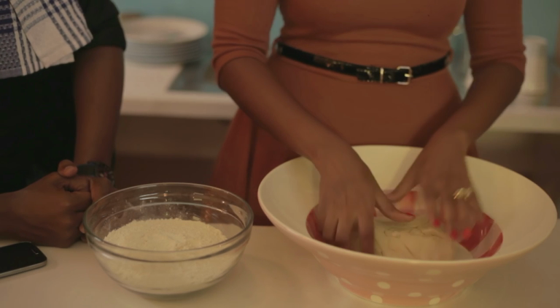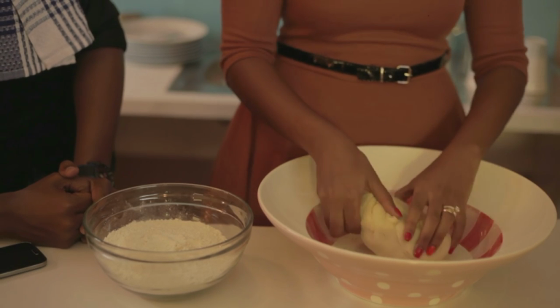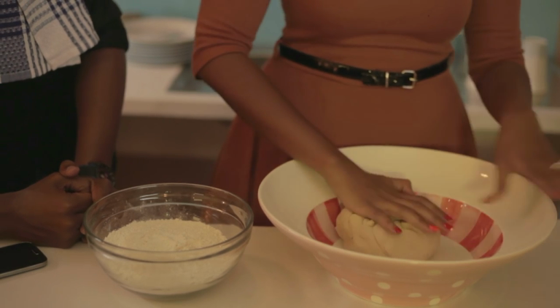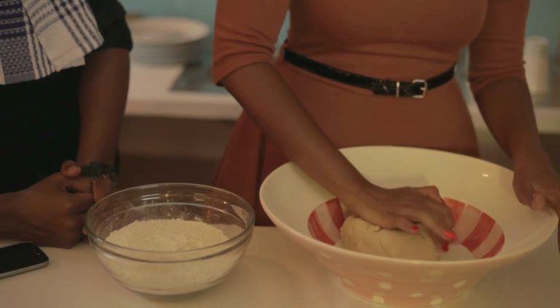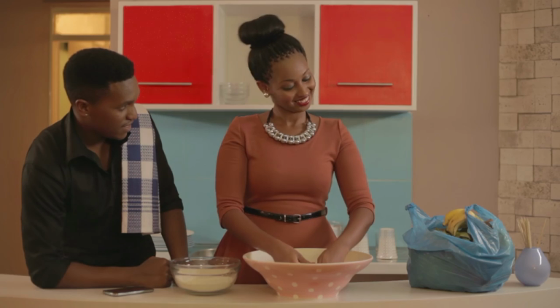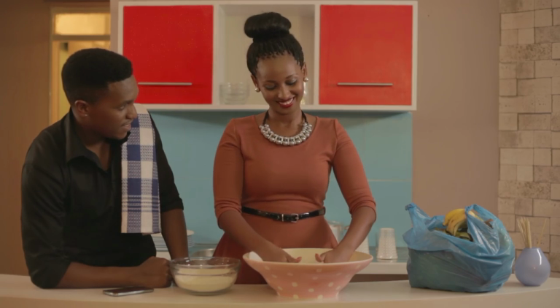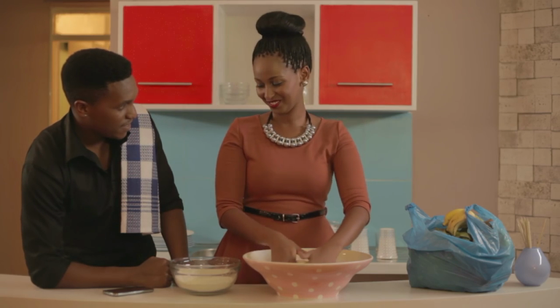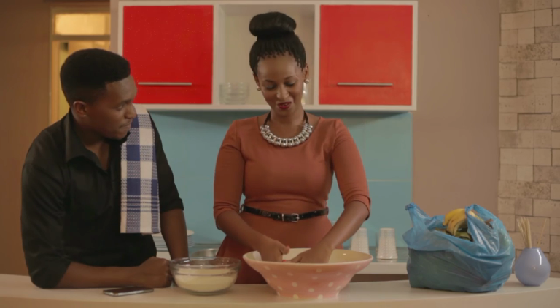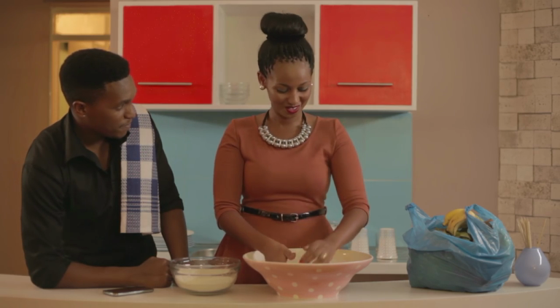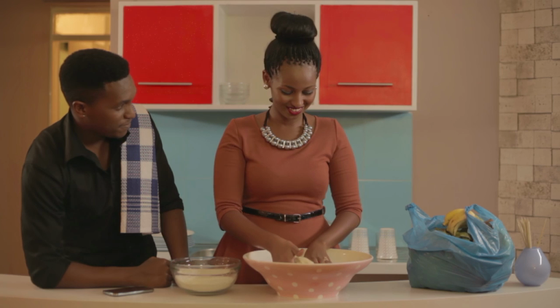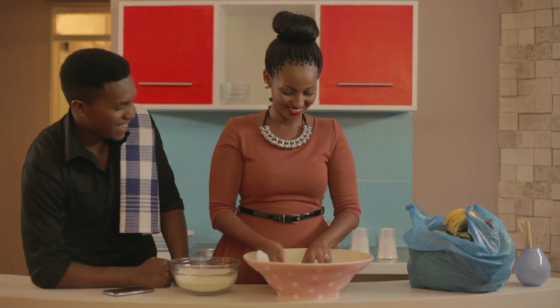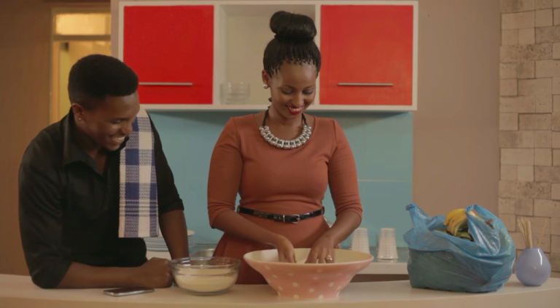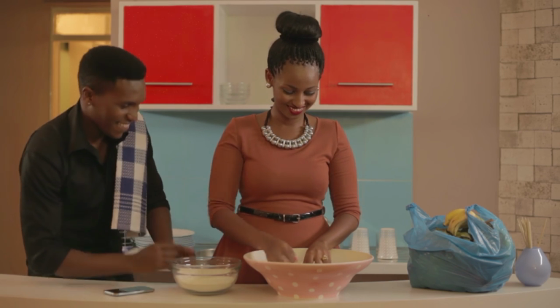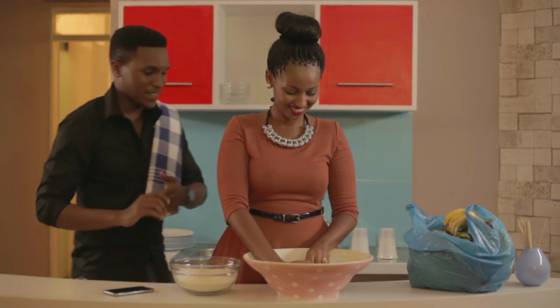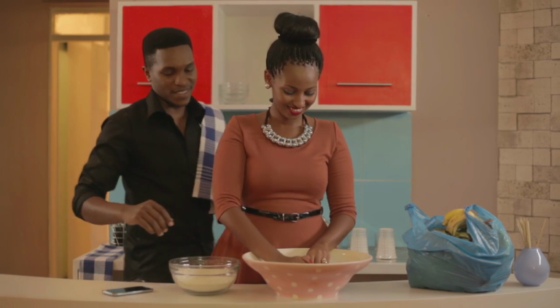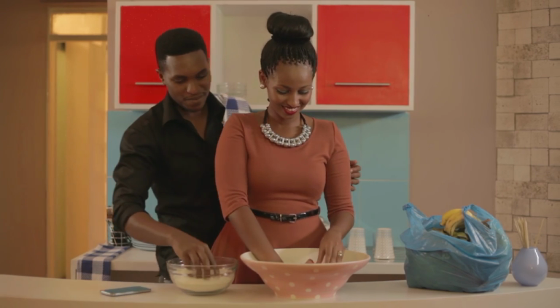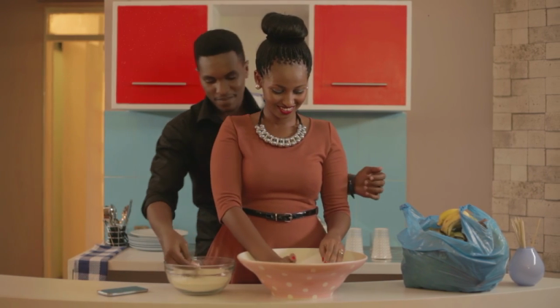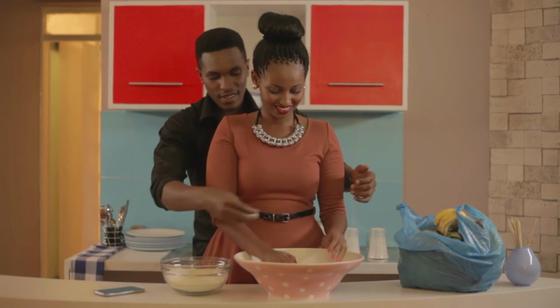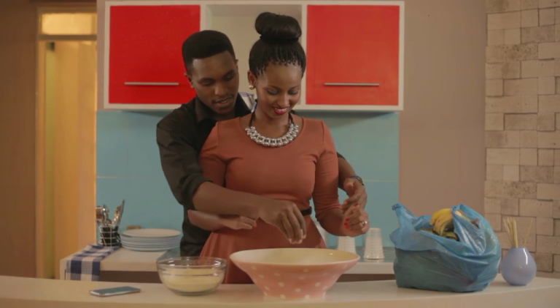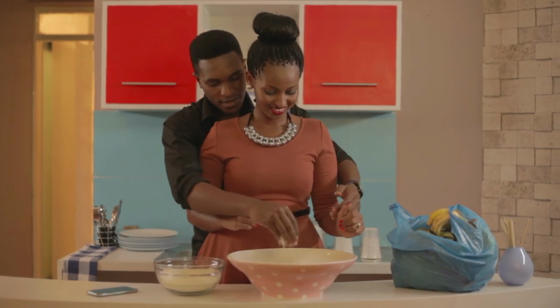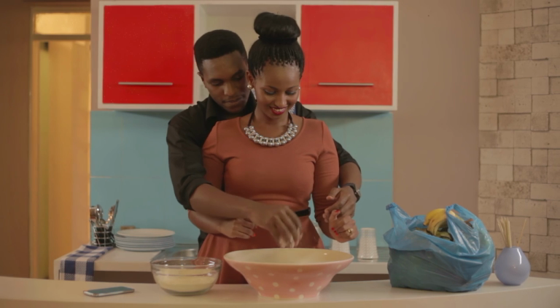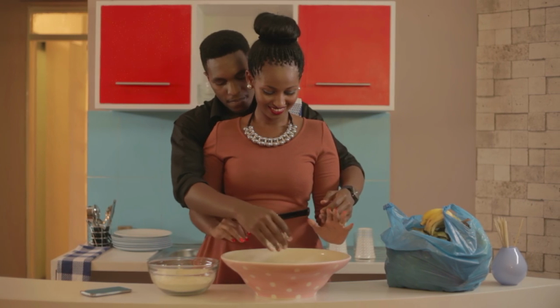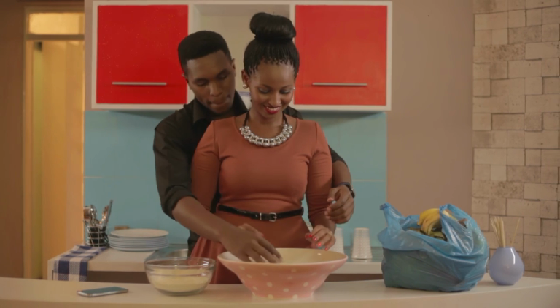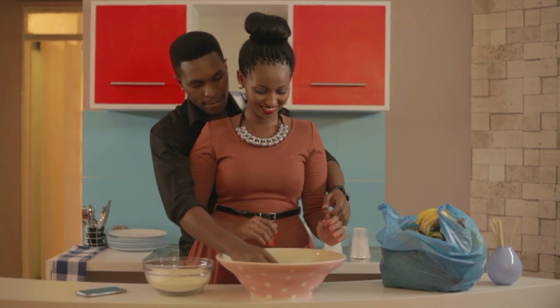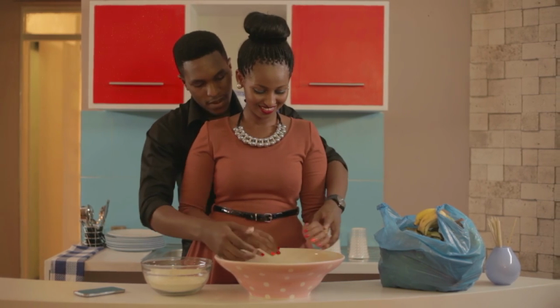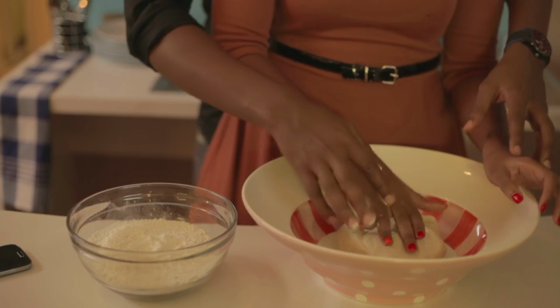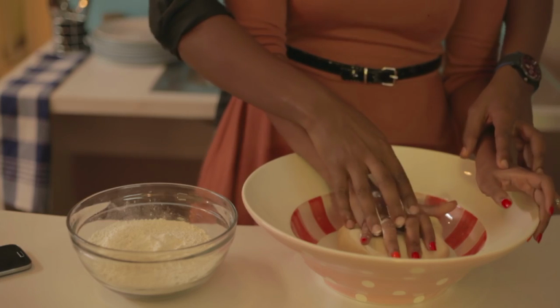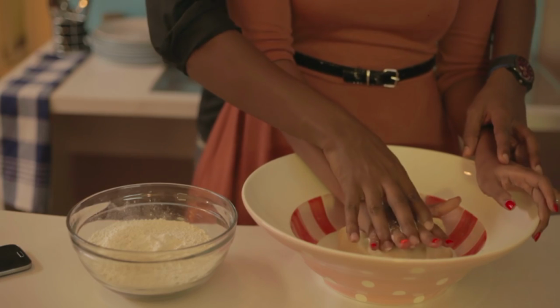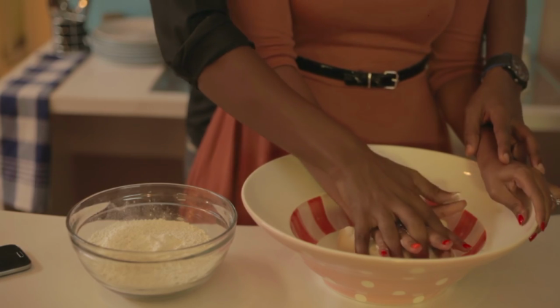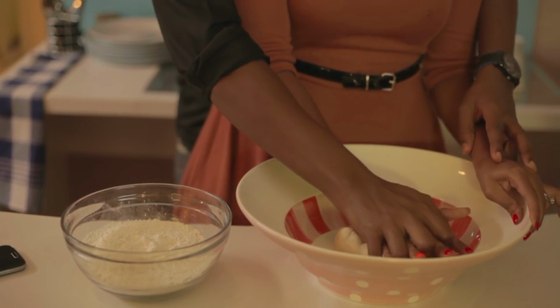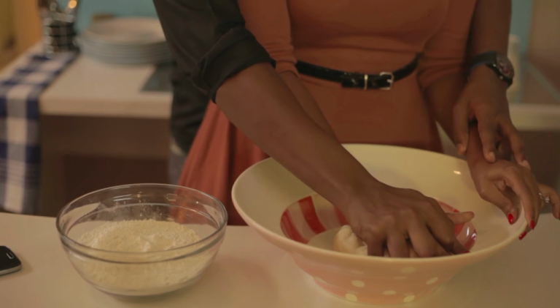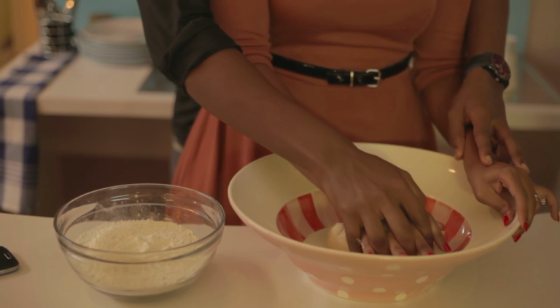Look, you gotta put more muscle into it. You're the one with the muscles. Look, here. Alright? See? Muscle.